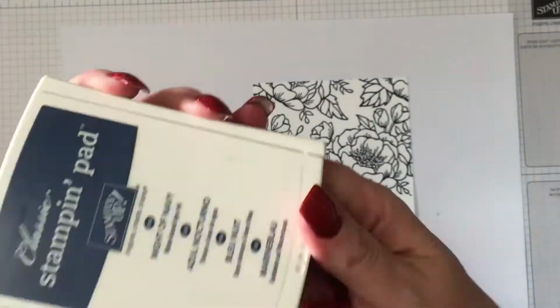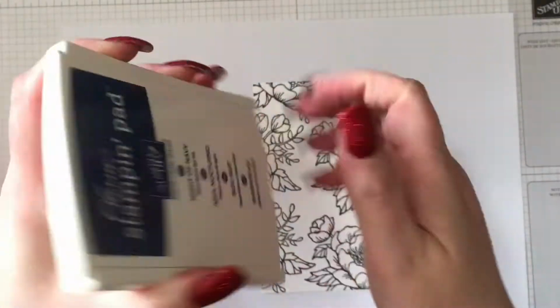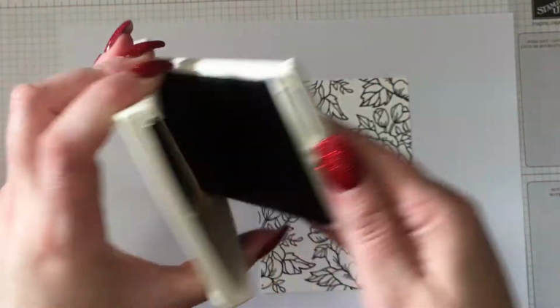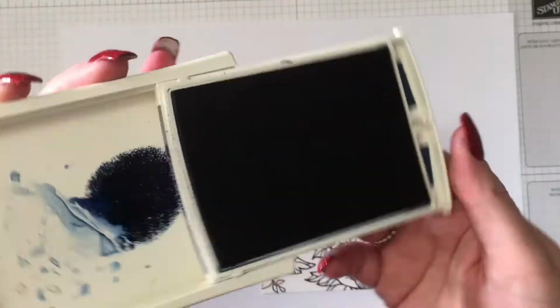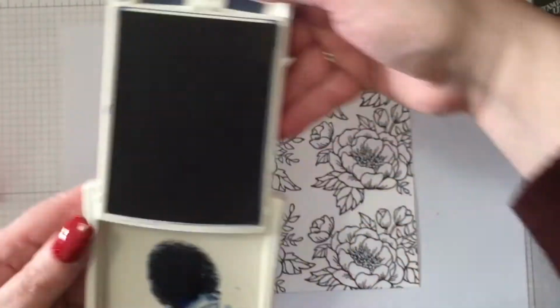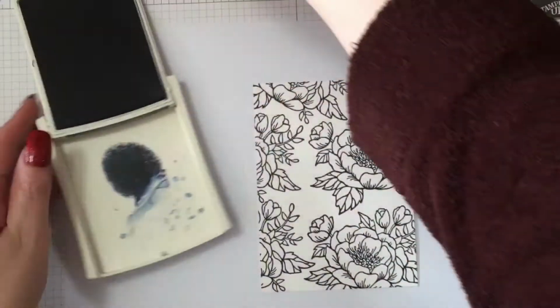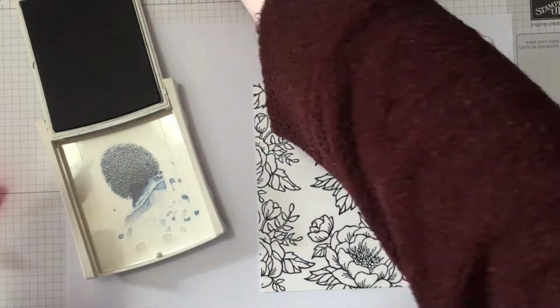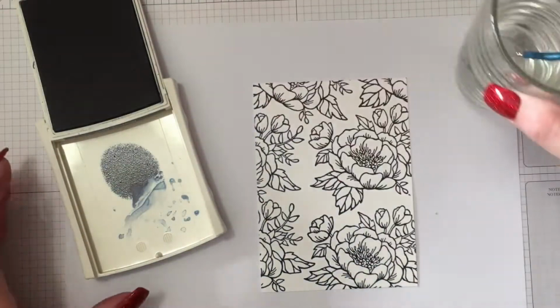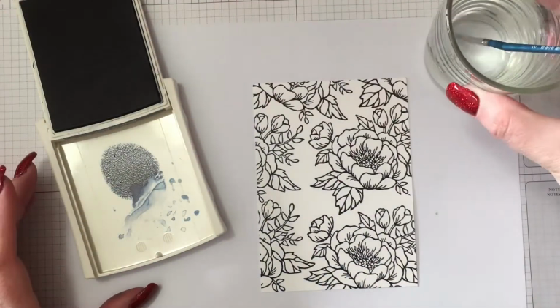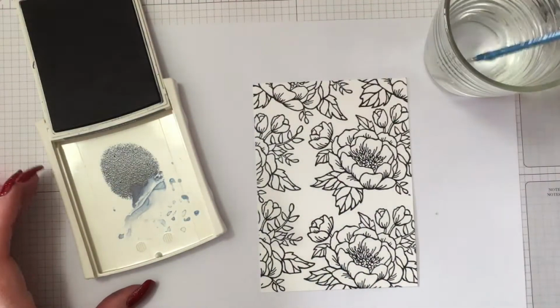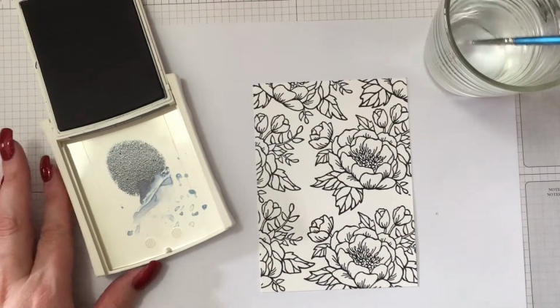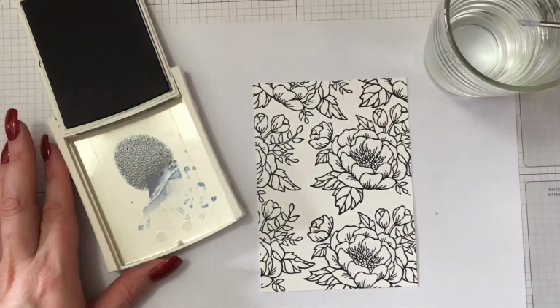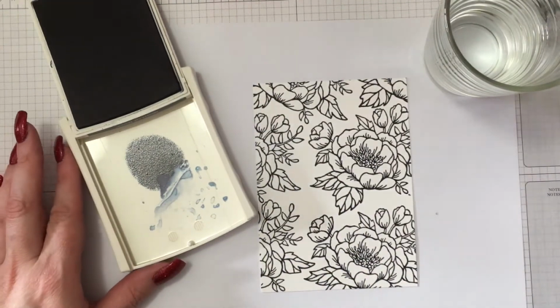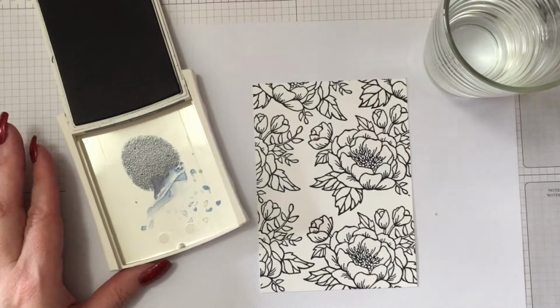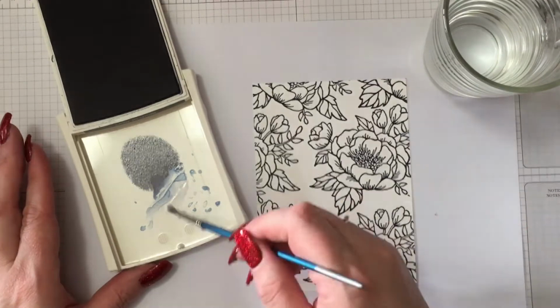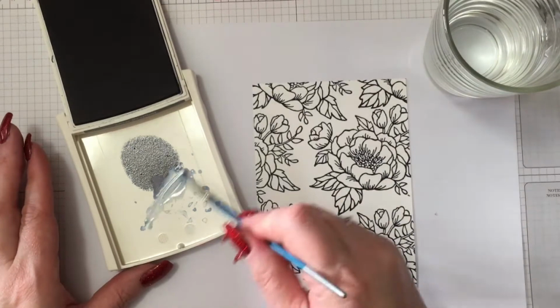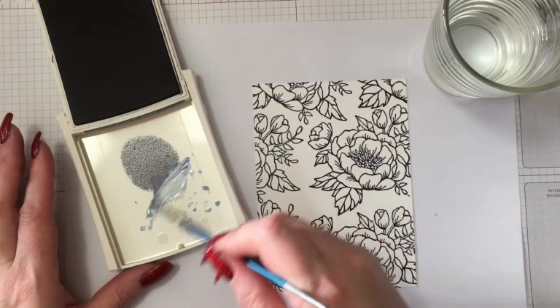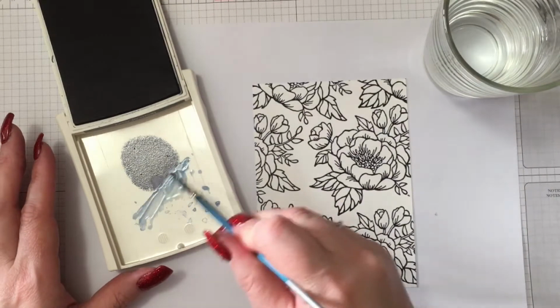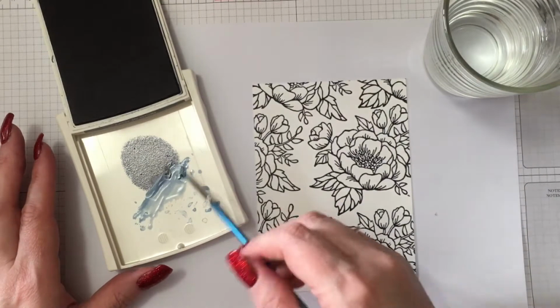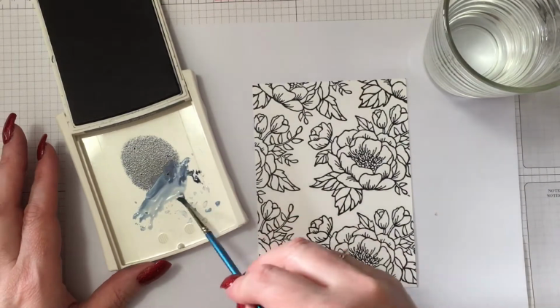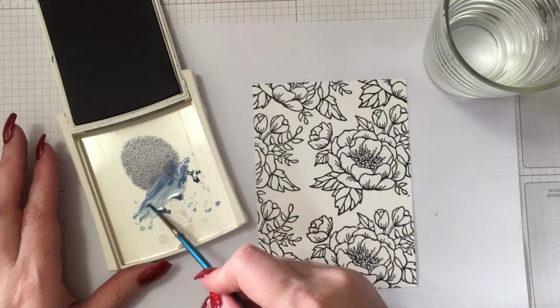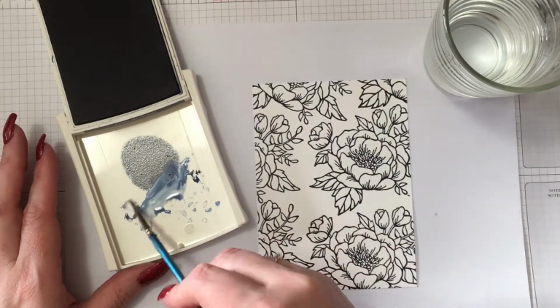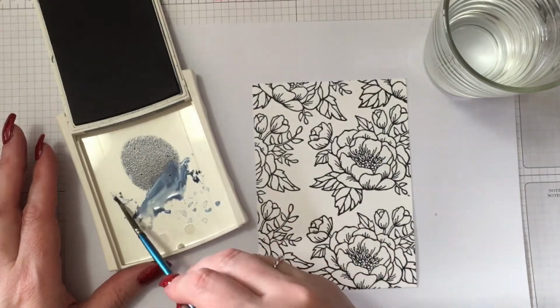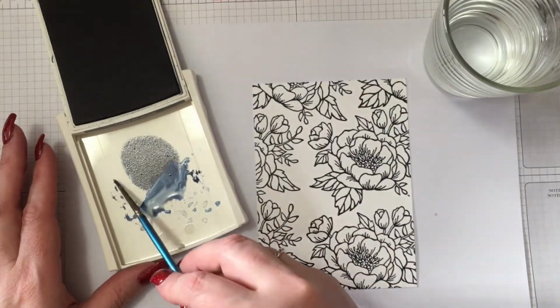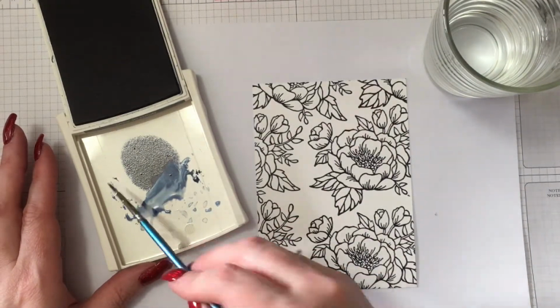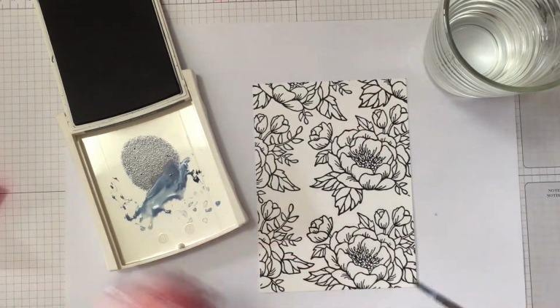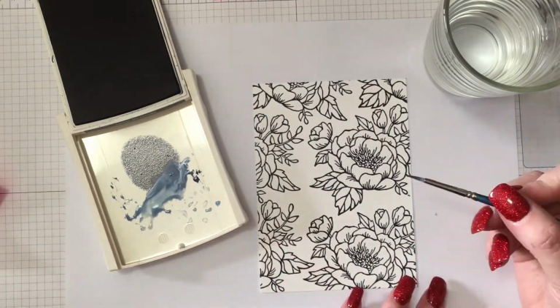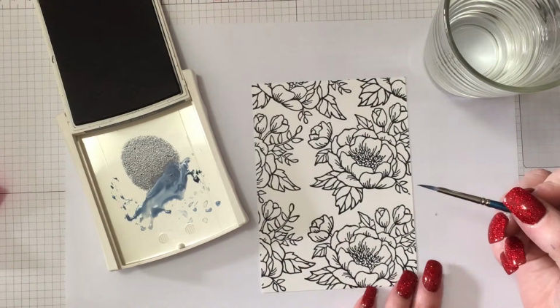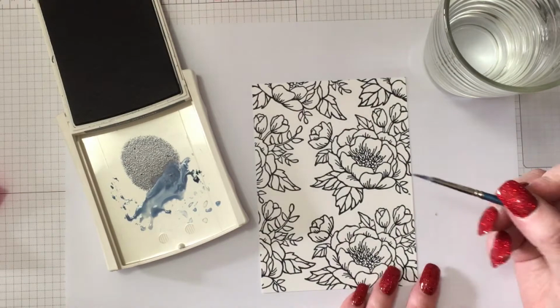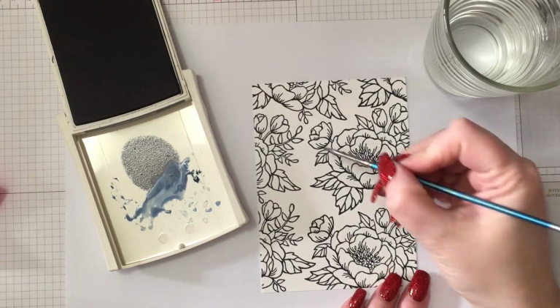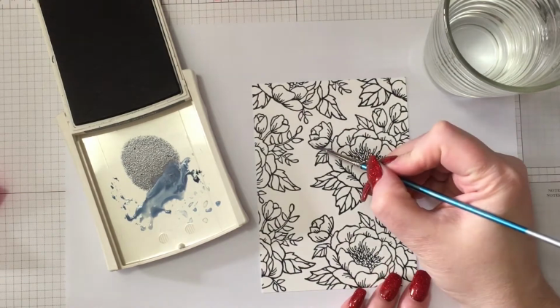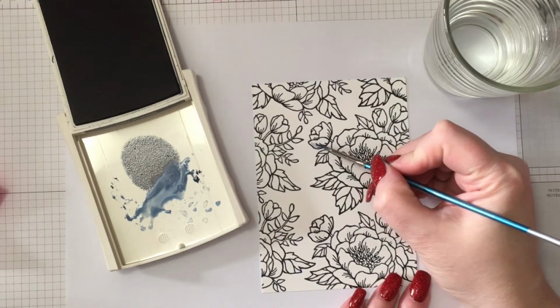Eyeballing it is fine. What I'm doing now is squeezing the ink pad so that some of the ink gets onto the lid. Now I just need a paintbrush and some water and we're good to colour.